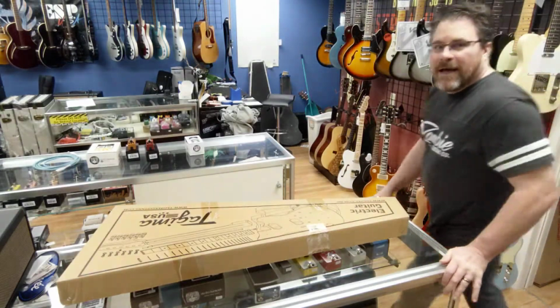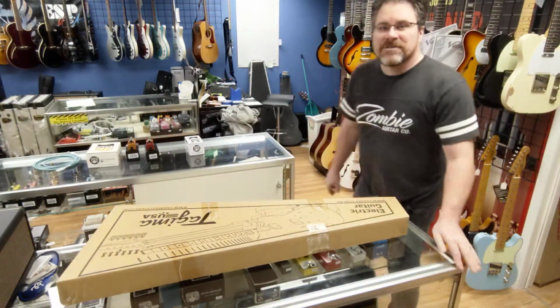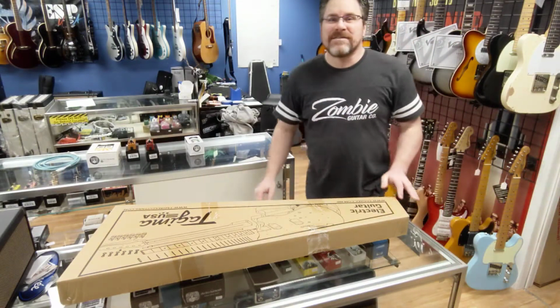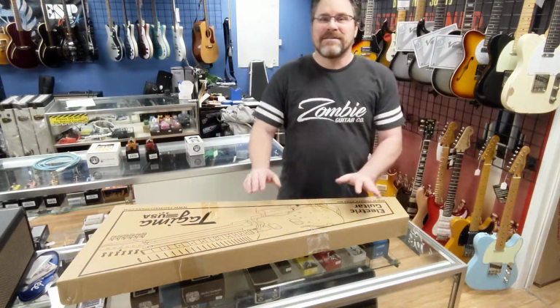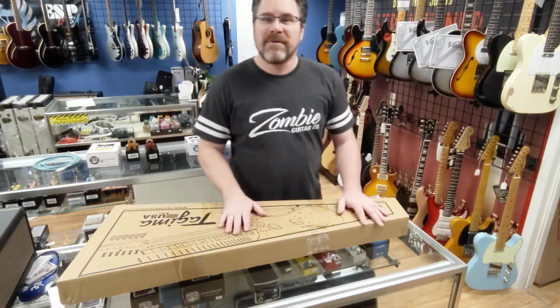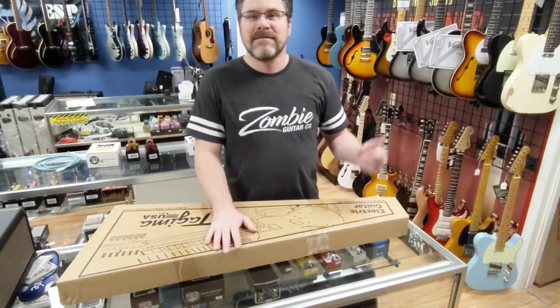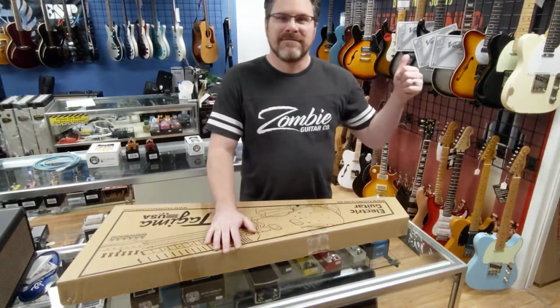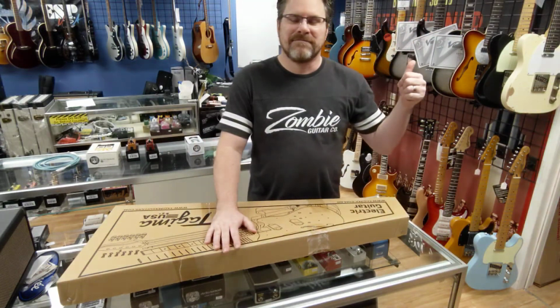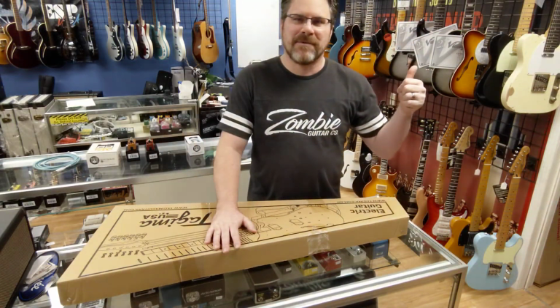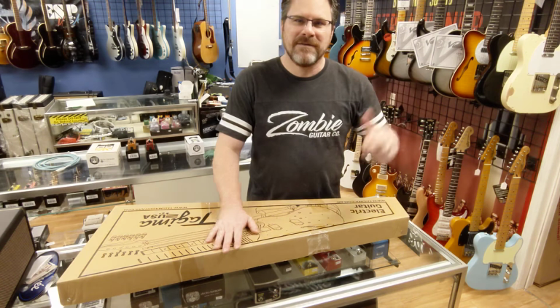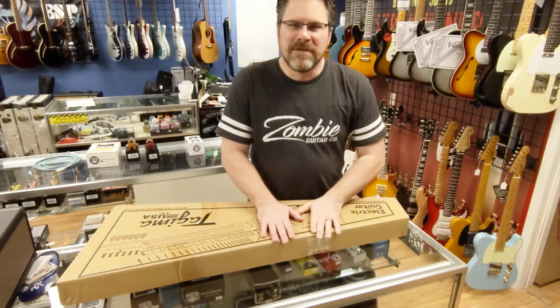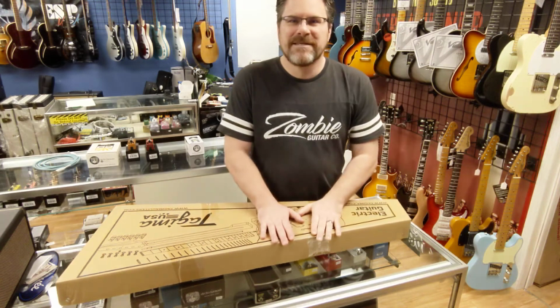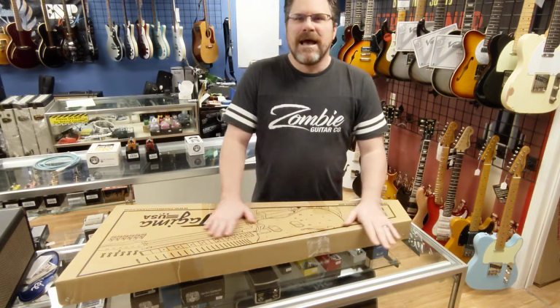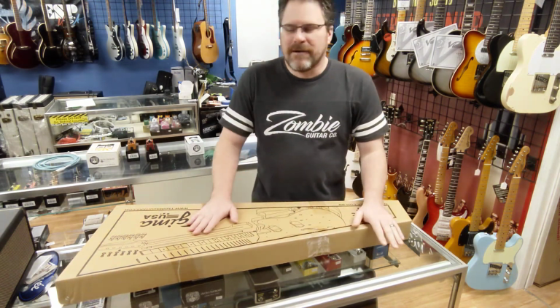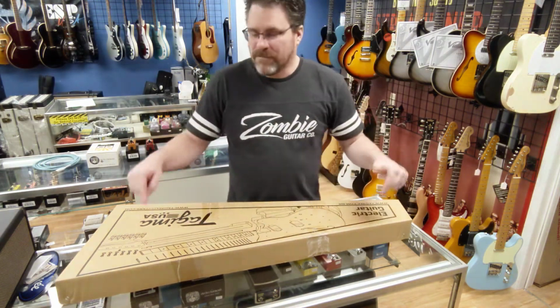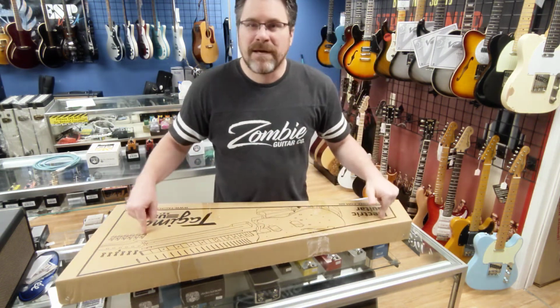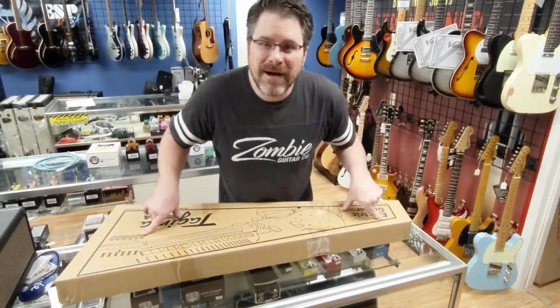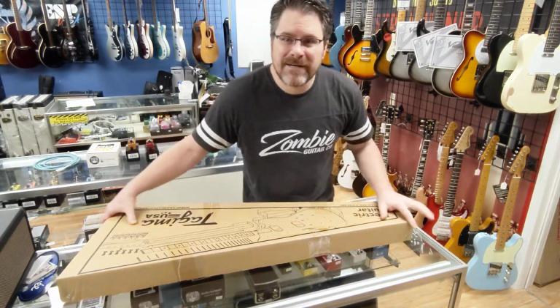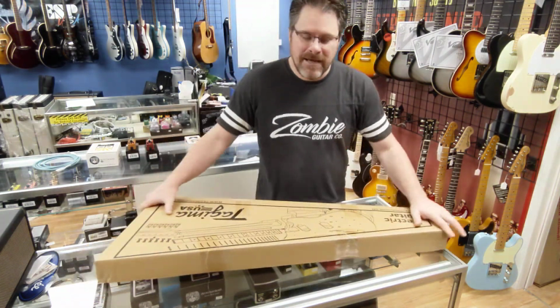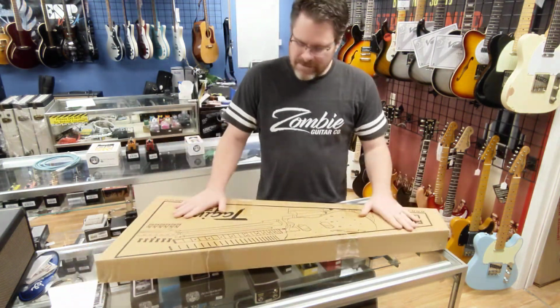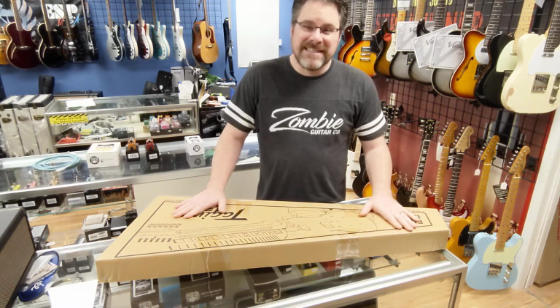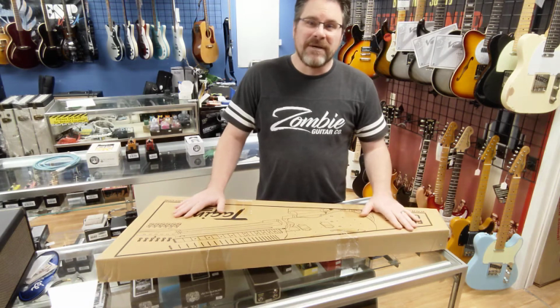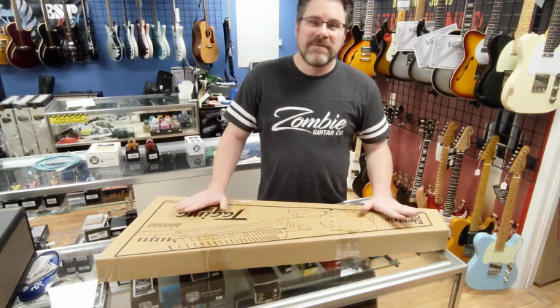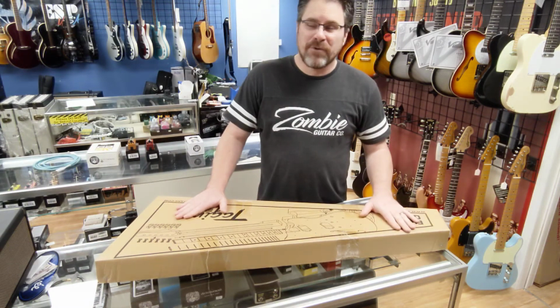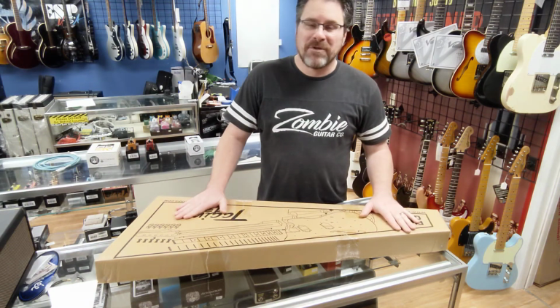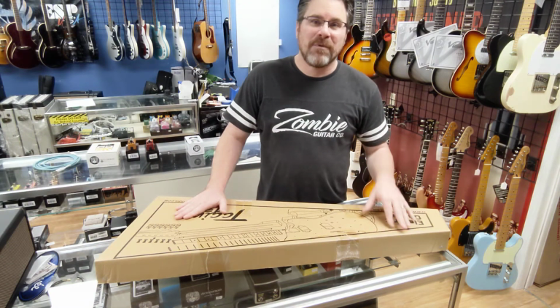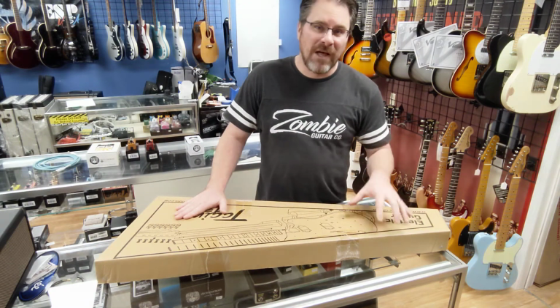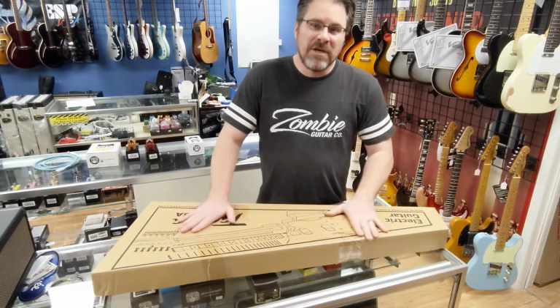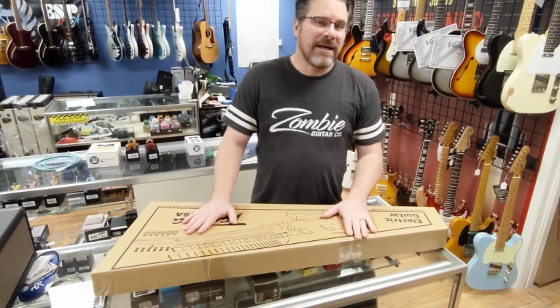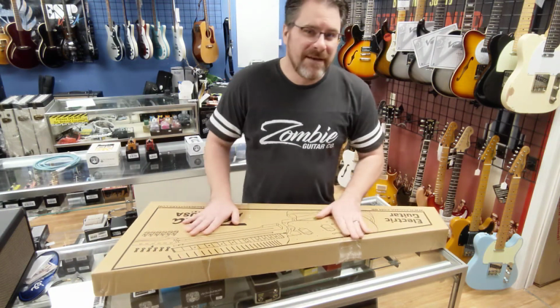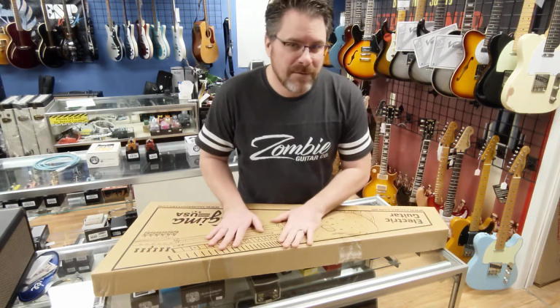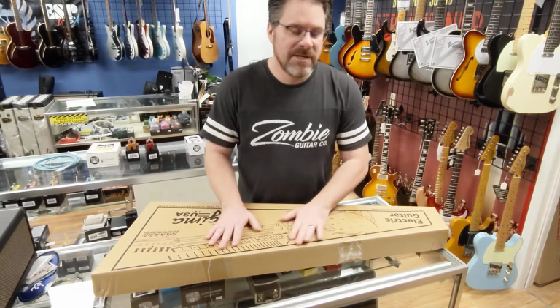Hey kids, Tracy here at the Zombie Guitar Company. People coming and going — busy place here. We got a new unboxing today. Tajimas have been pretty popular here. People love them. You get a lot of bang for your buck with the Tajimas.